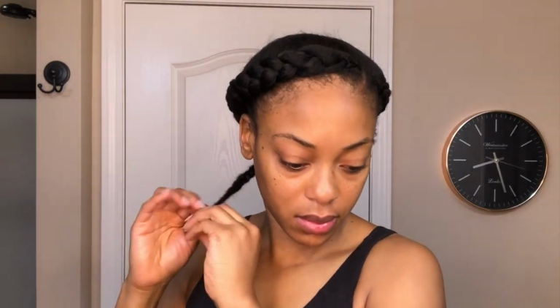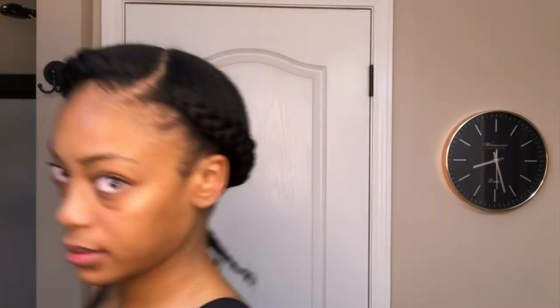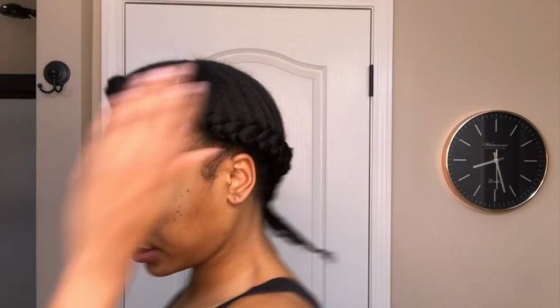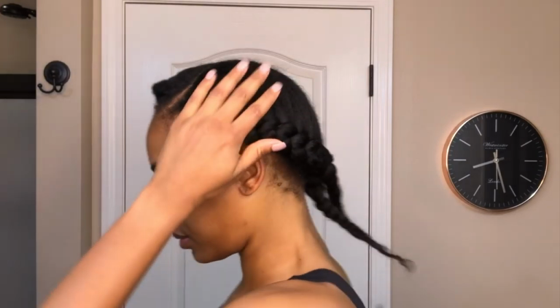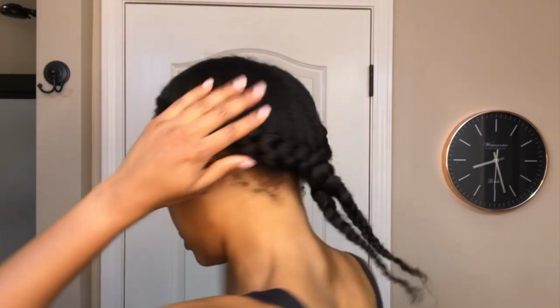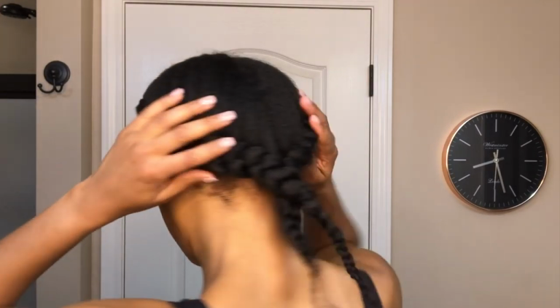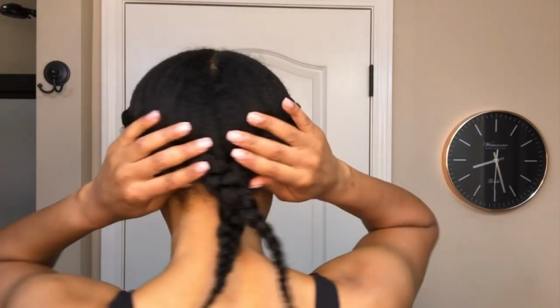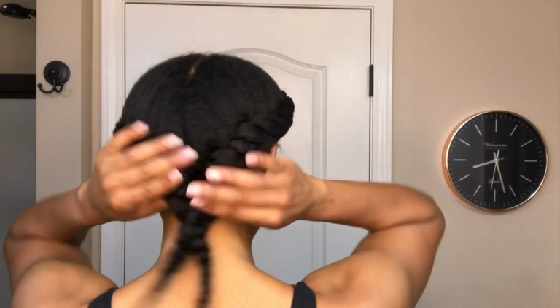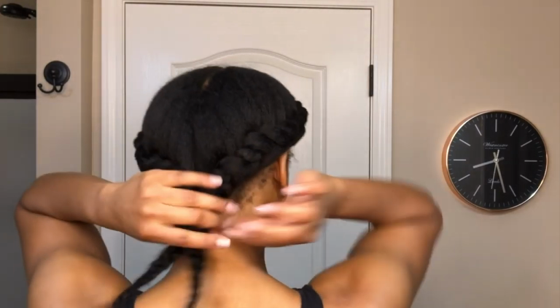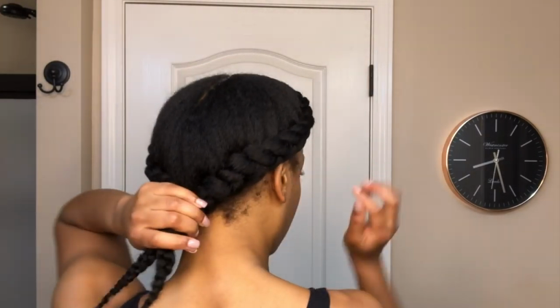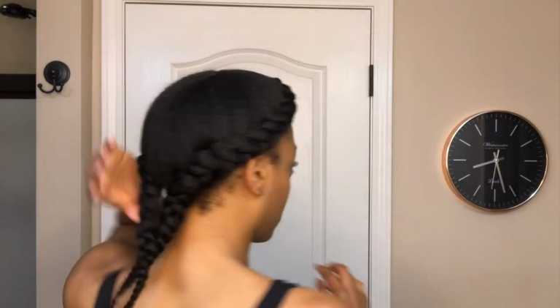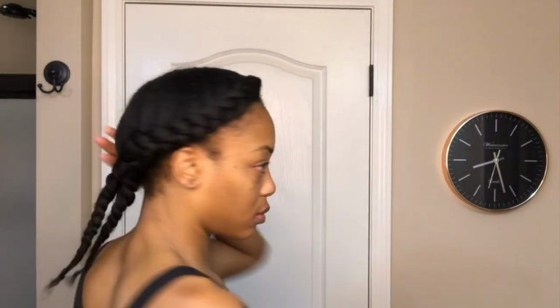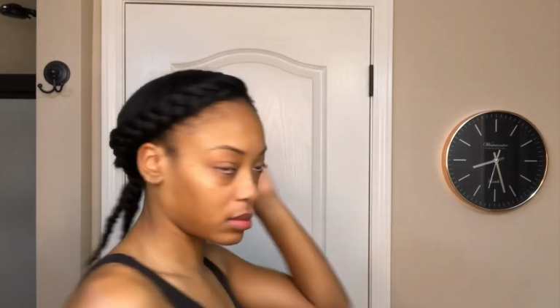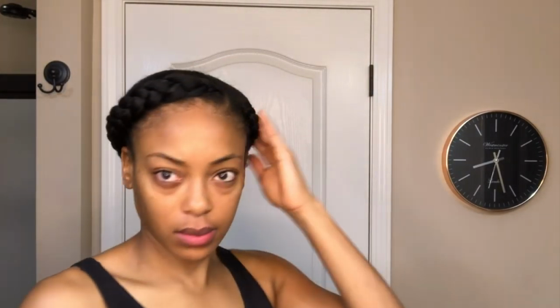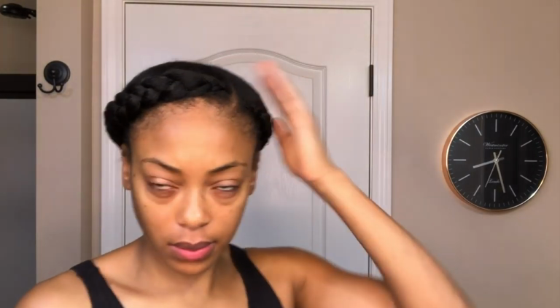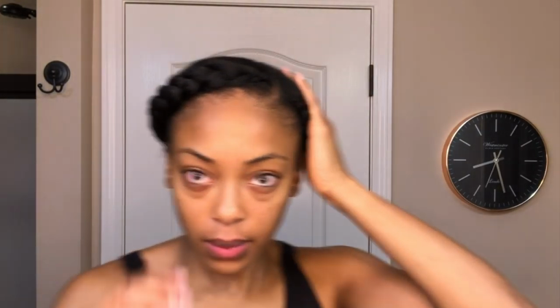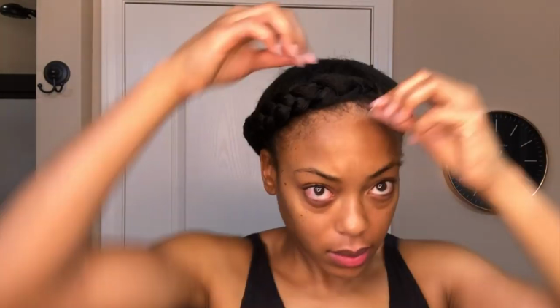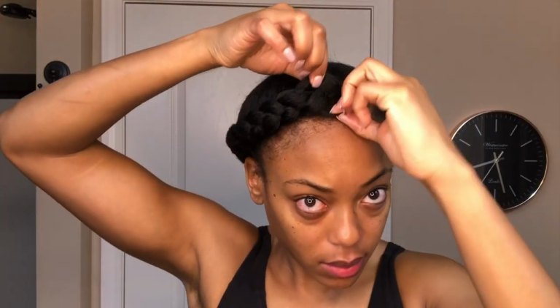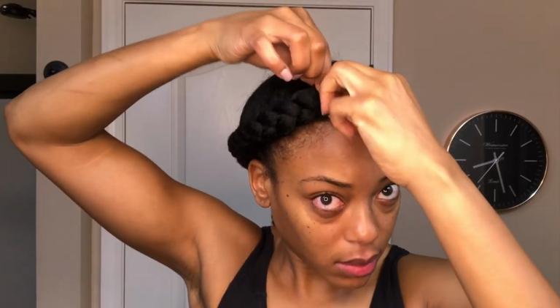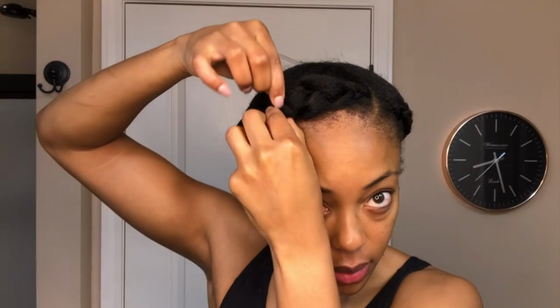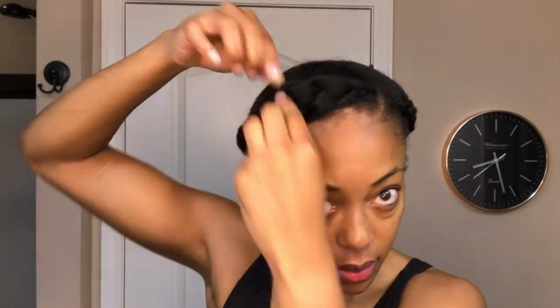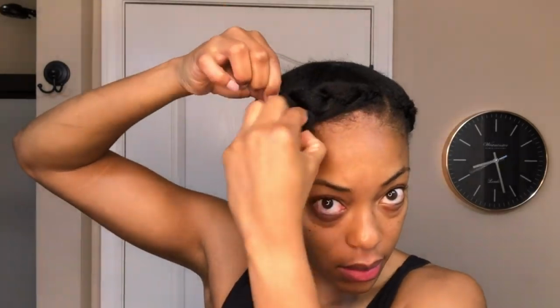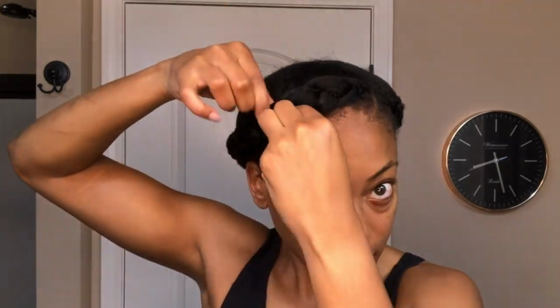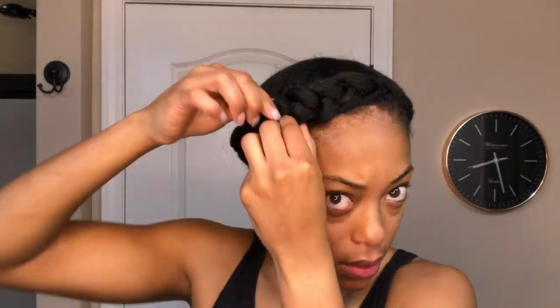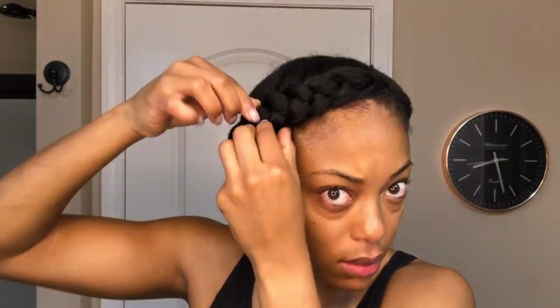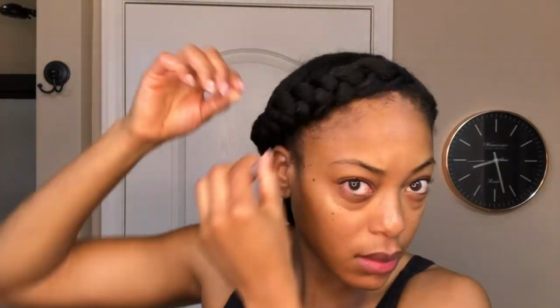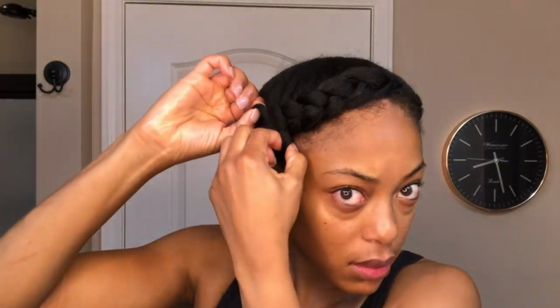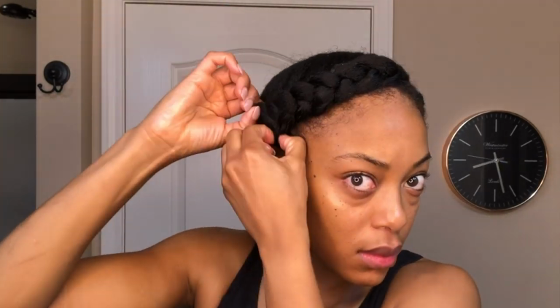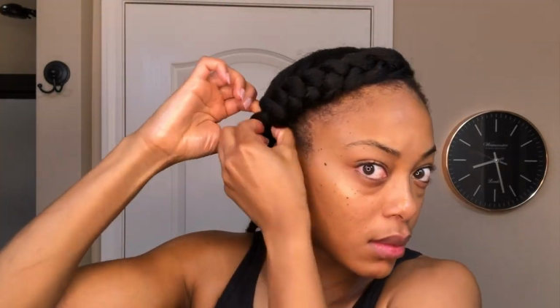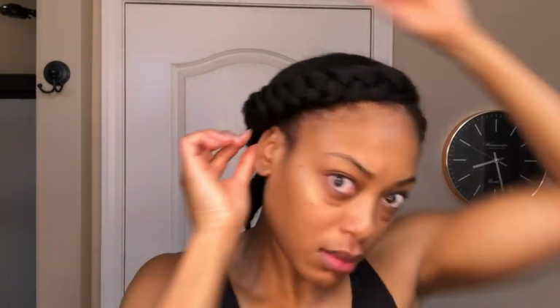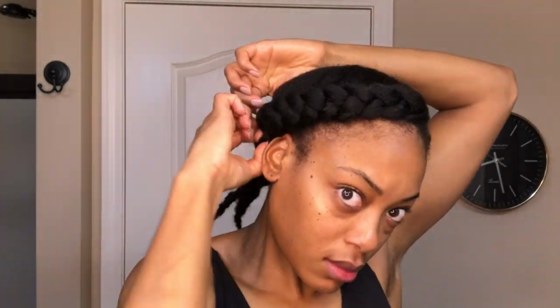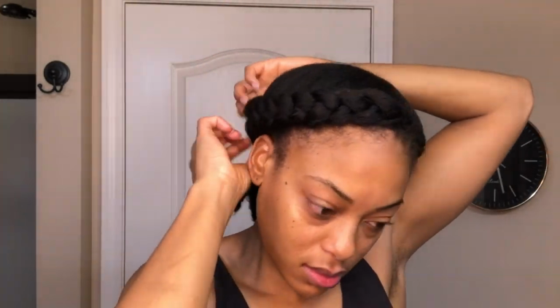I am done braiding and this is what I have so far. Now I want this halo braid to have a fluffy look, so I'm going to pull and tug on the braid until it loosens up a bit.